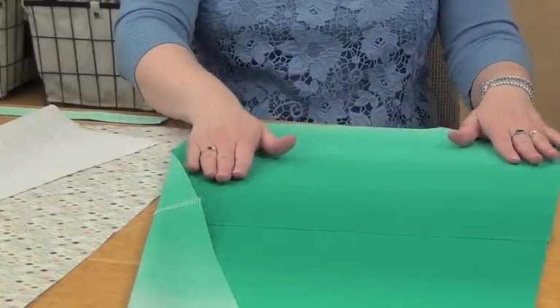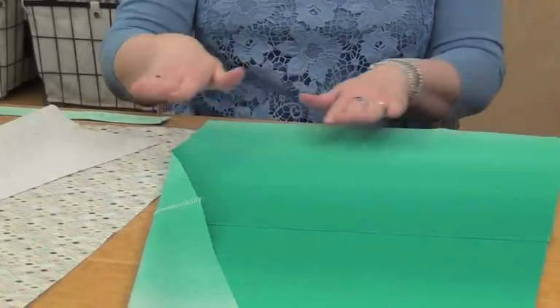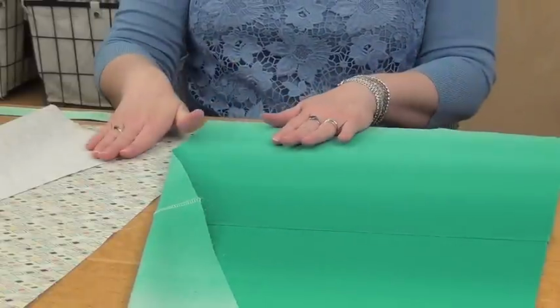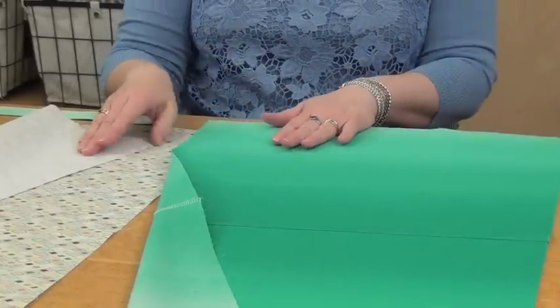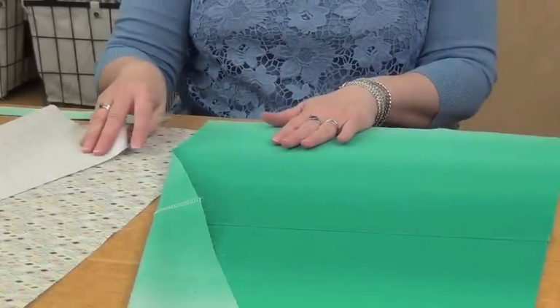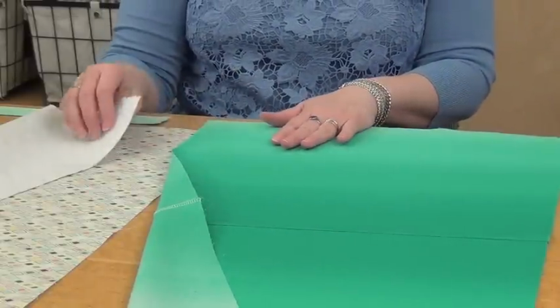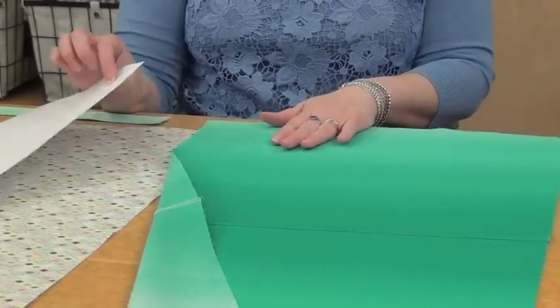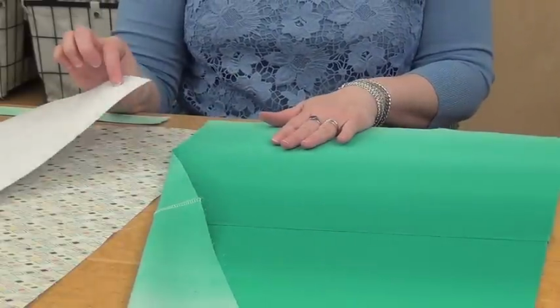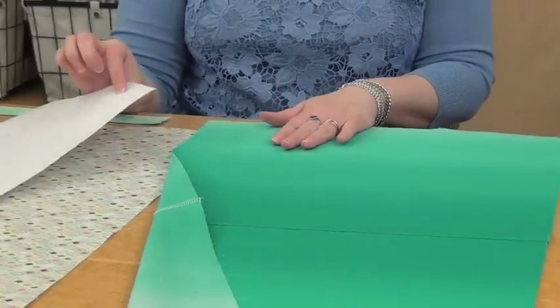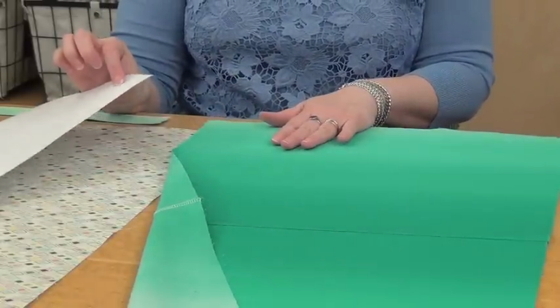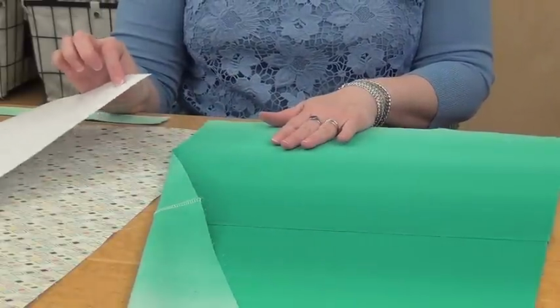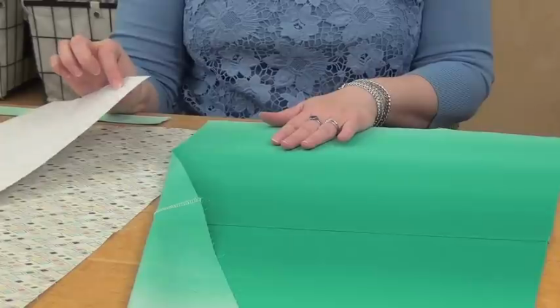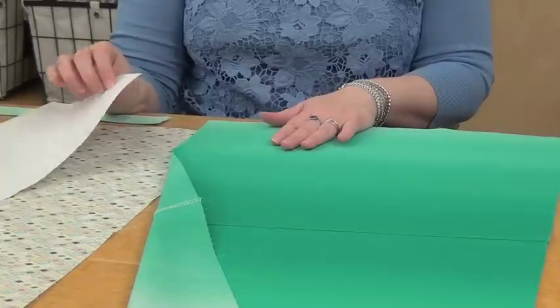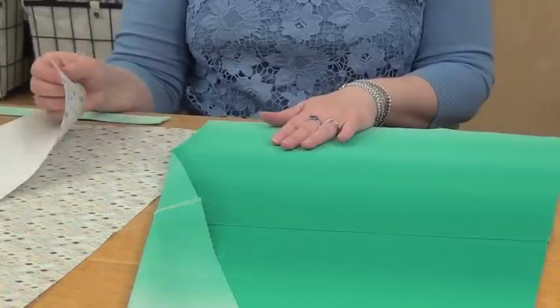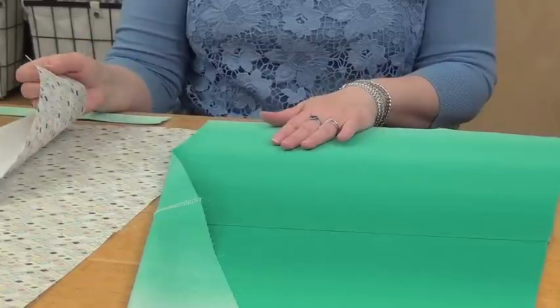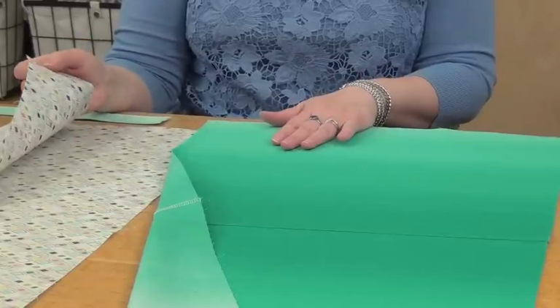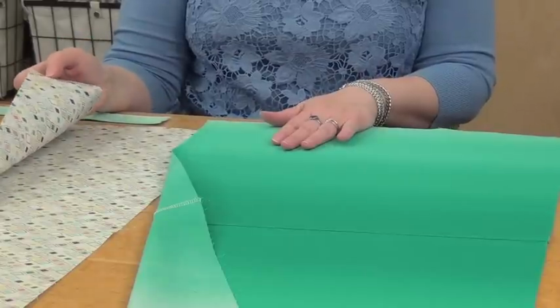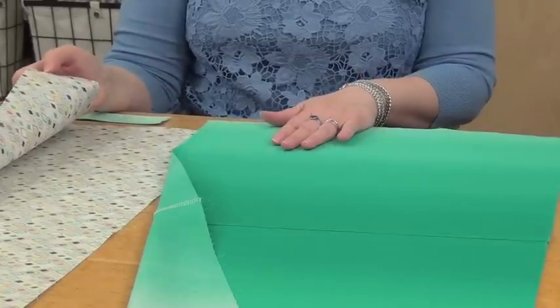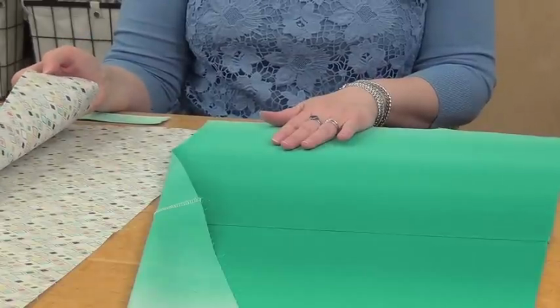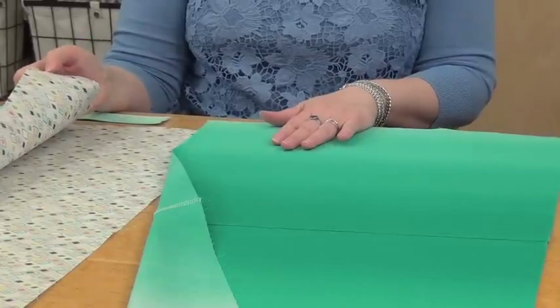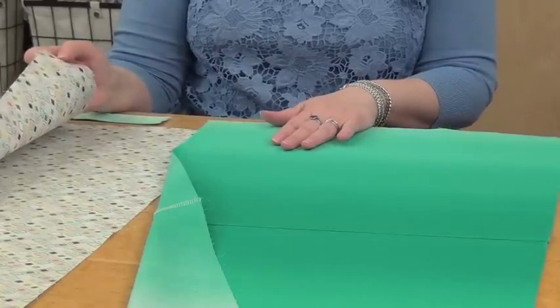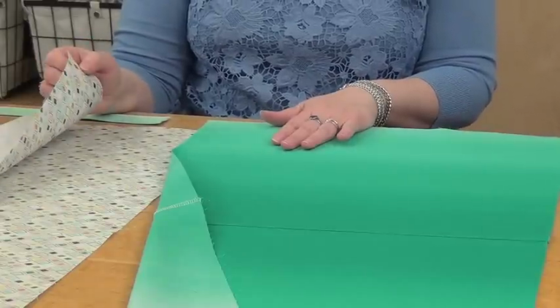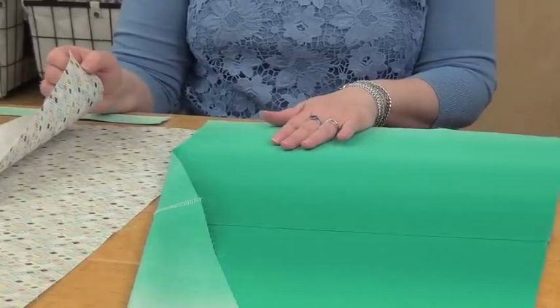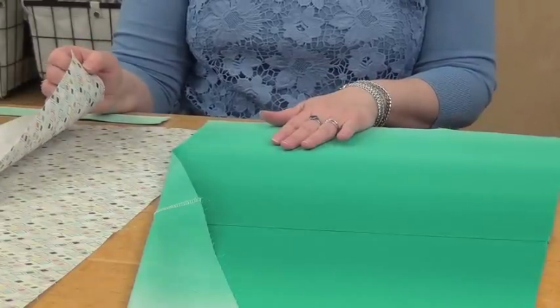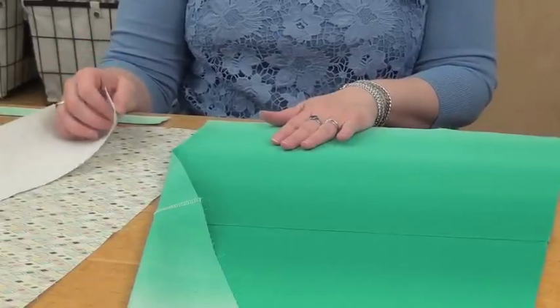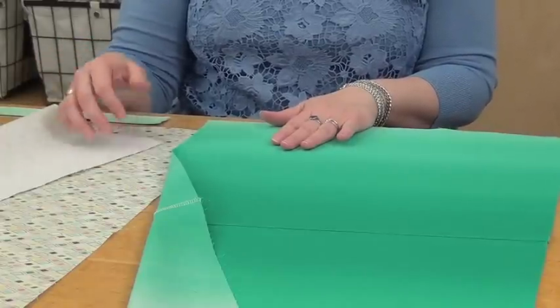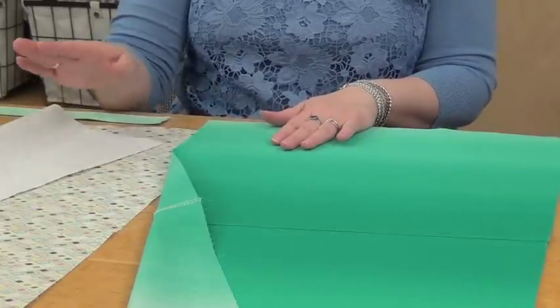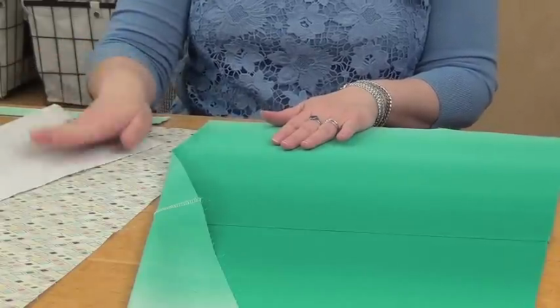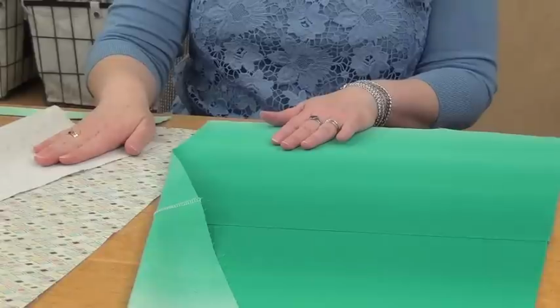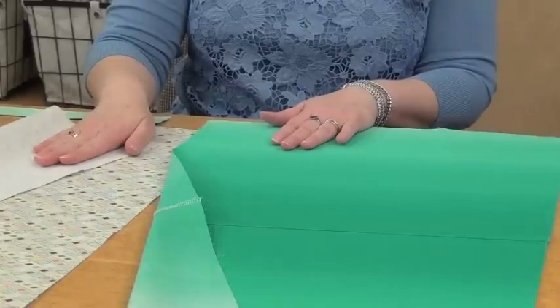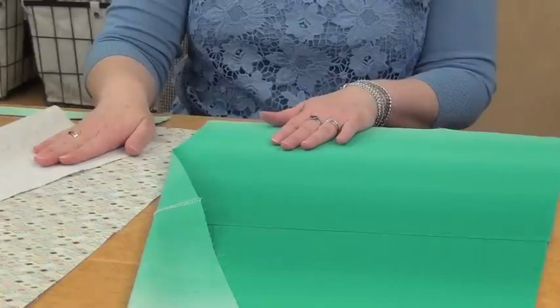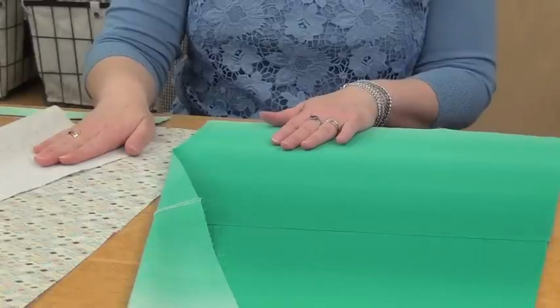In addition, I pressed the fusible interfacing to the wrong side of the lining fabric, so I've got my lining ready to go as well.